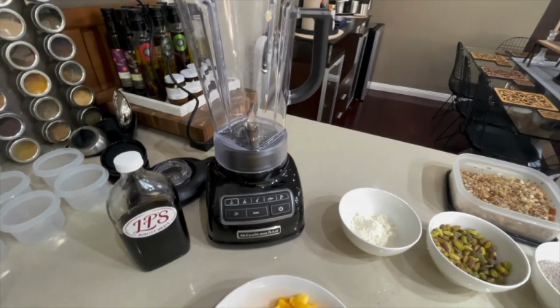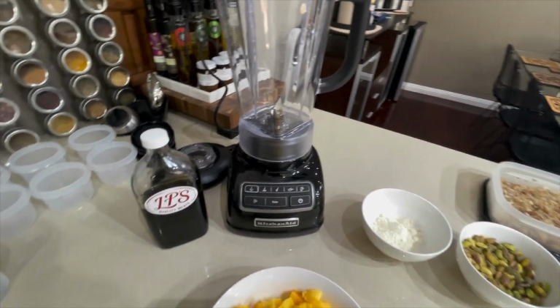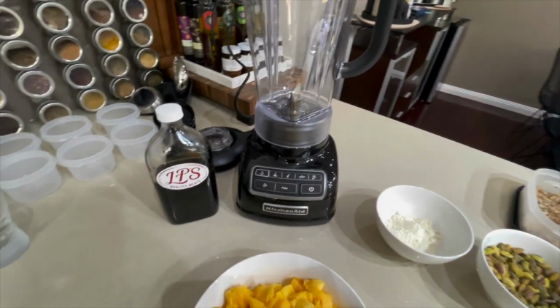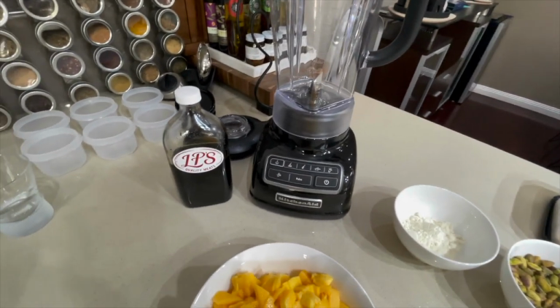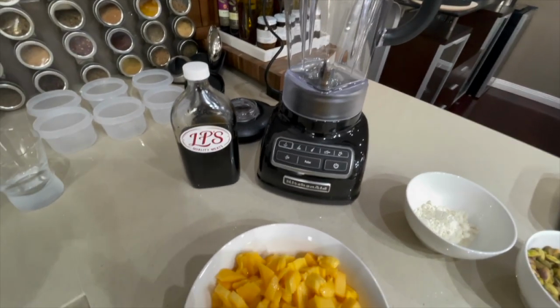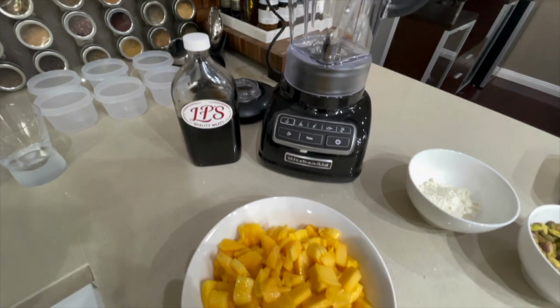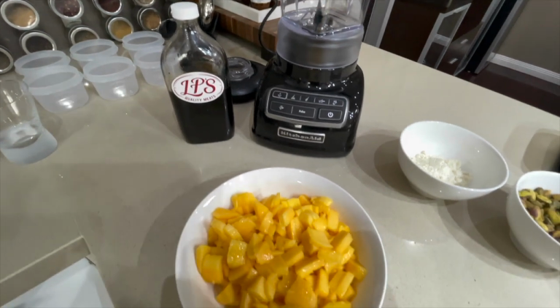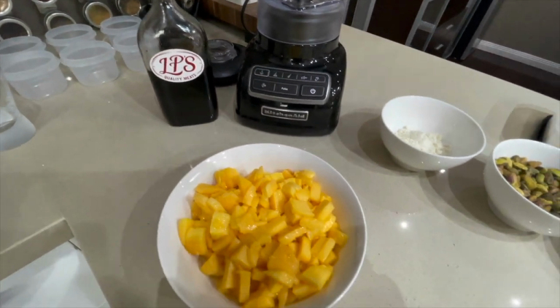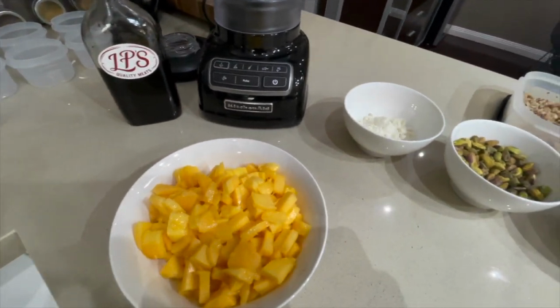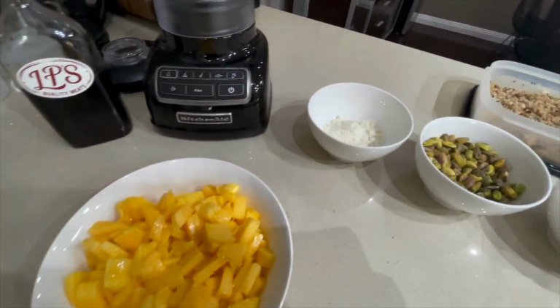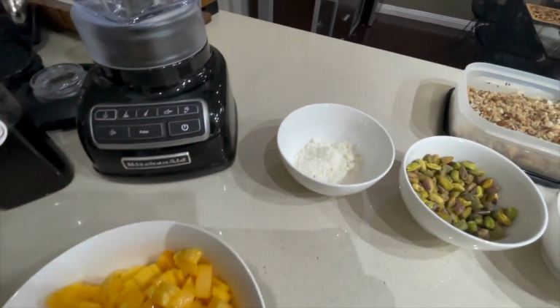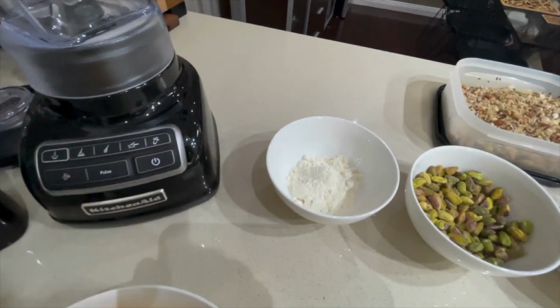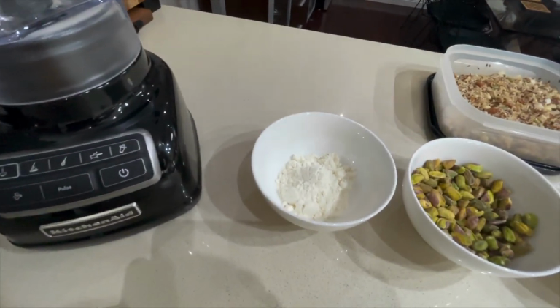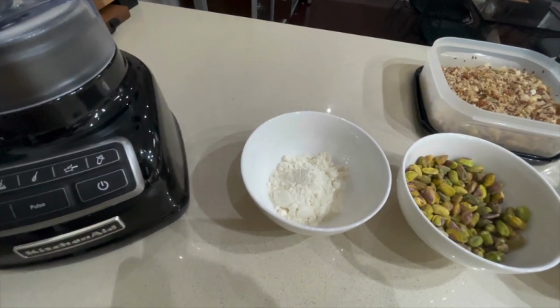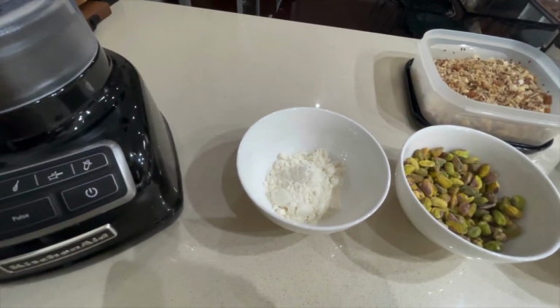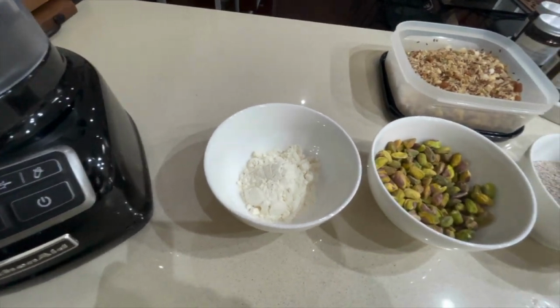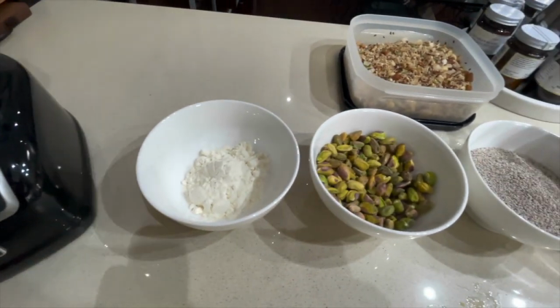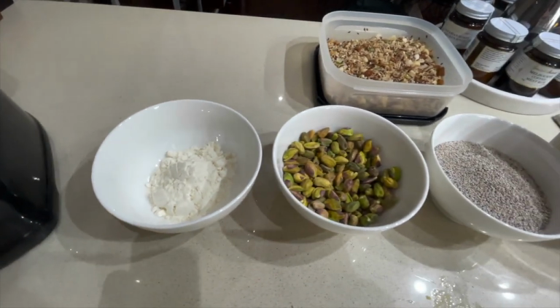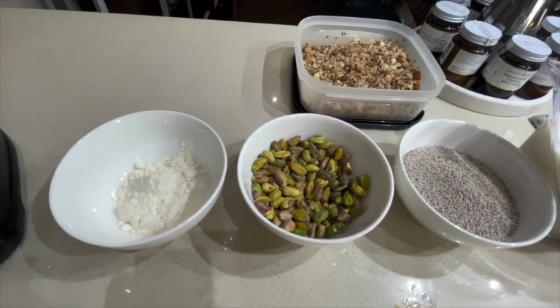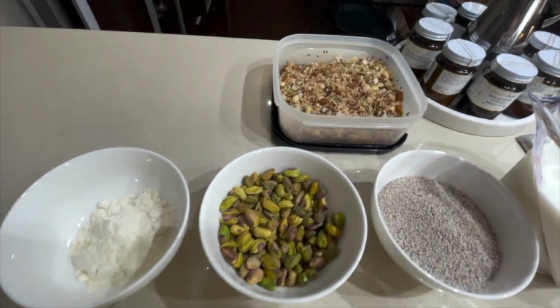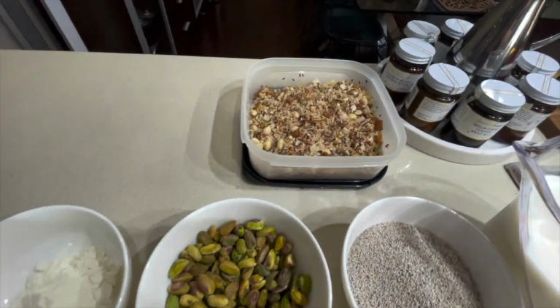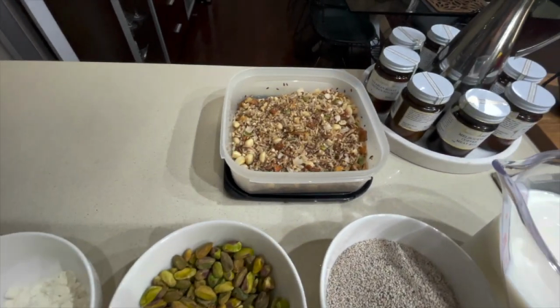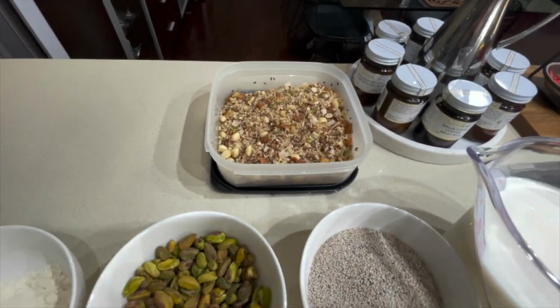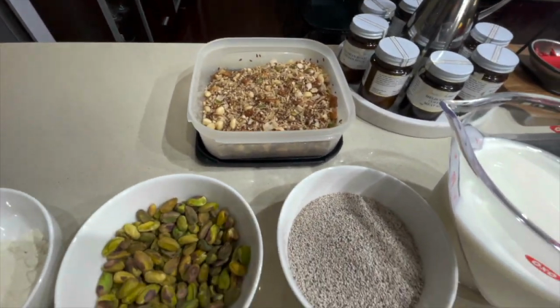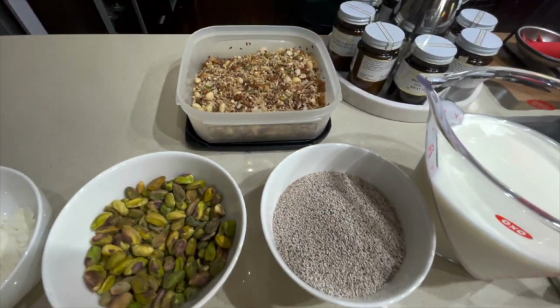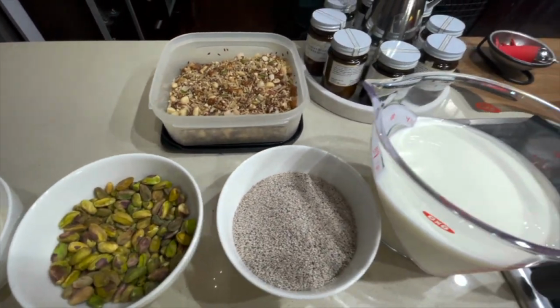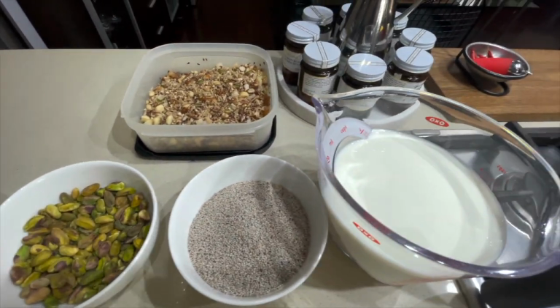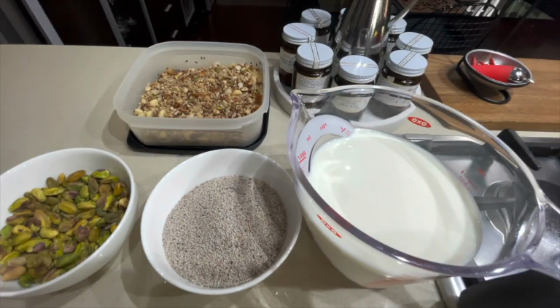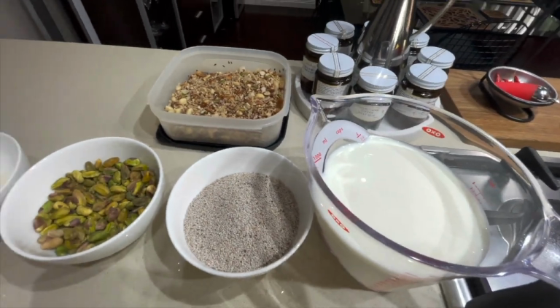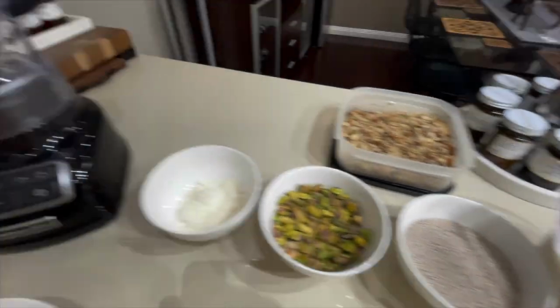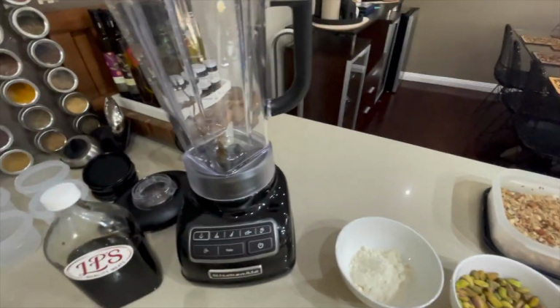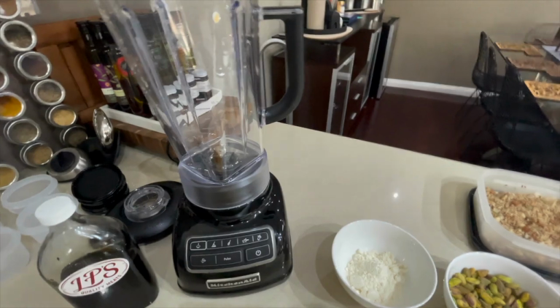So we've got syrup, mango, protein, vanilla powder, pistachios, granola mix, chia, milk, and a blender.